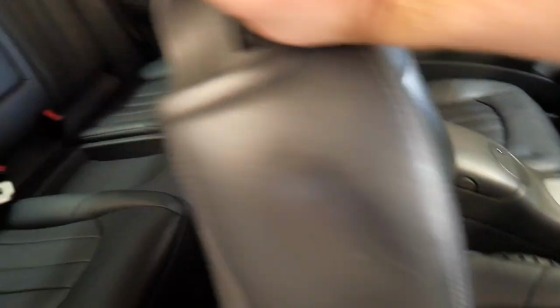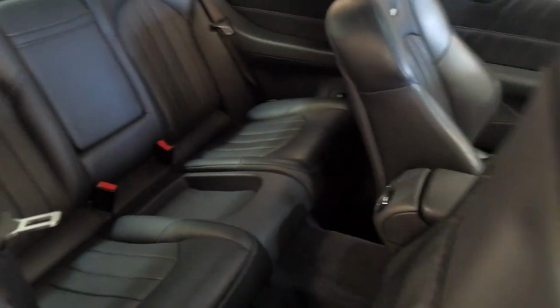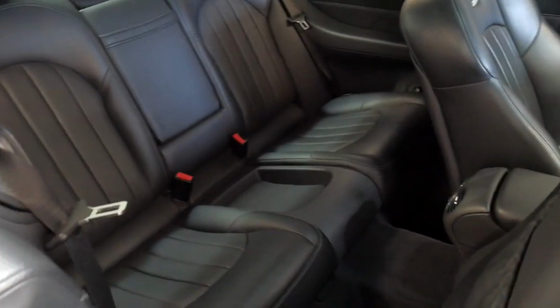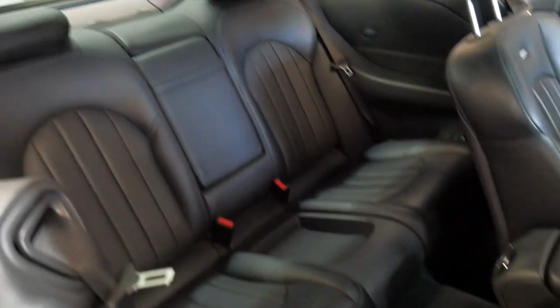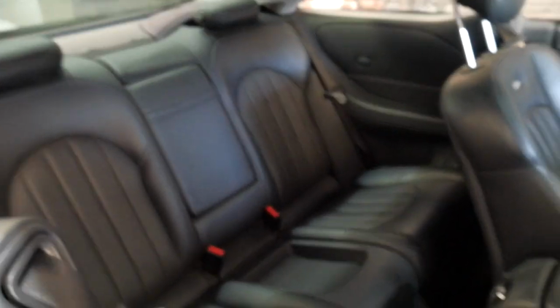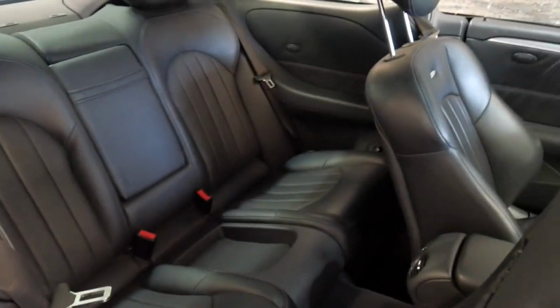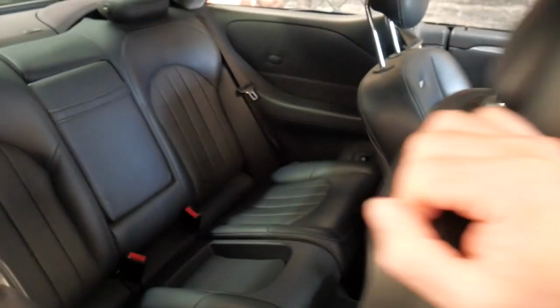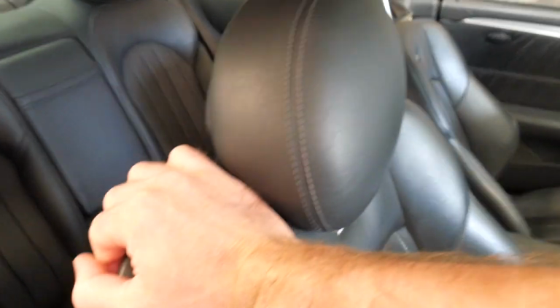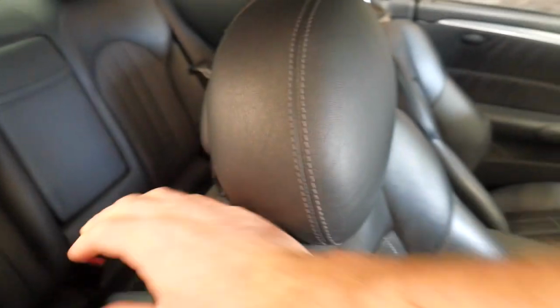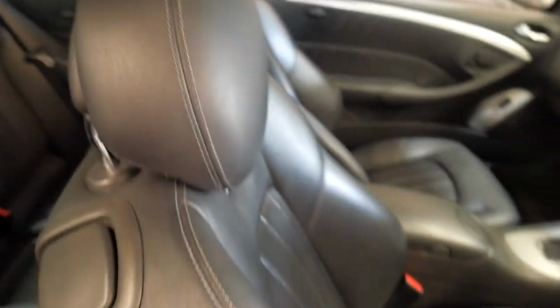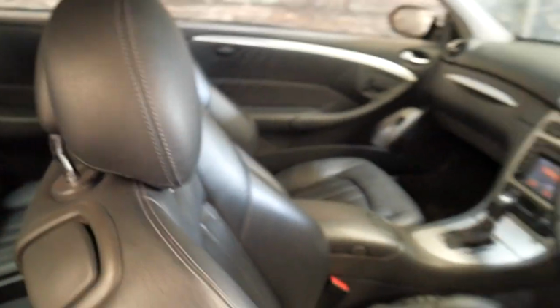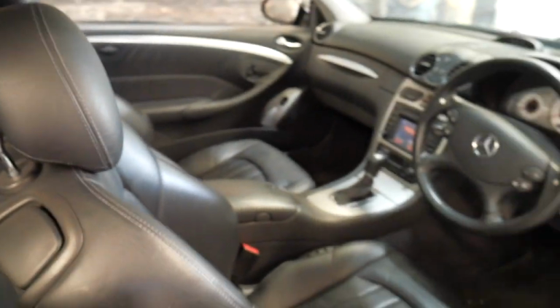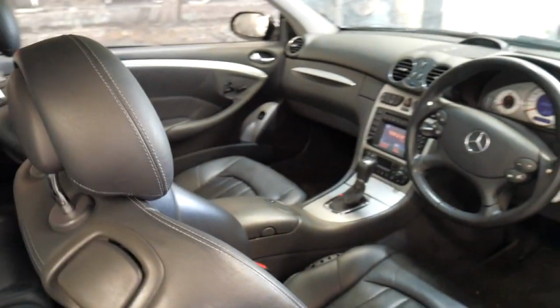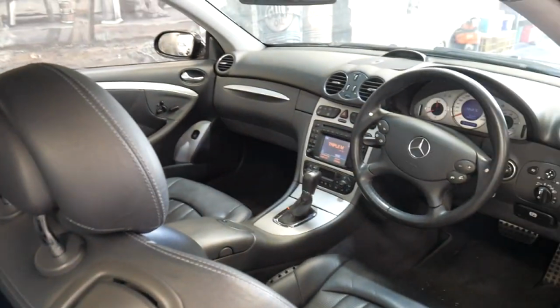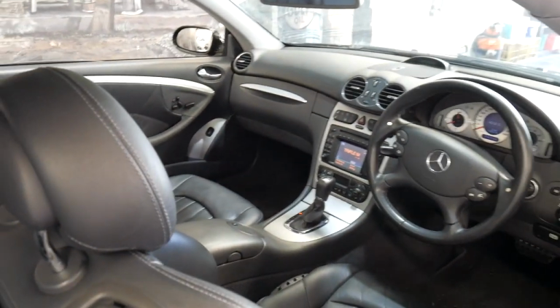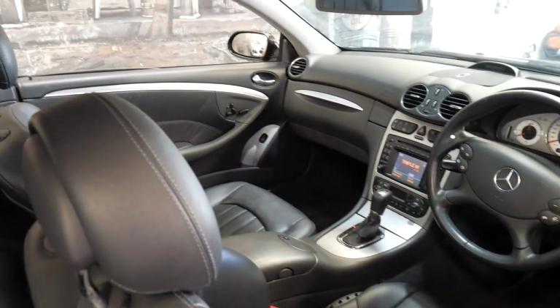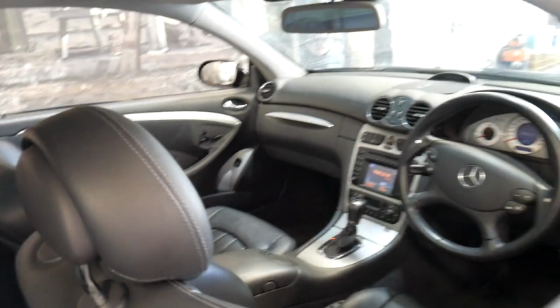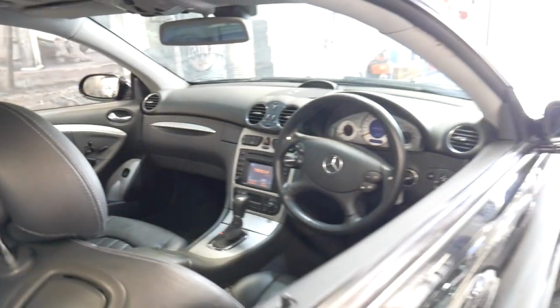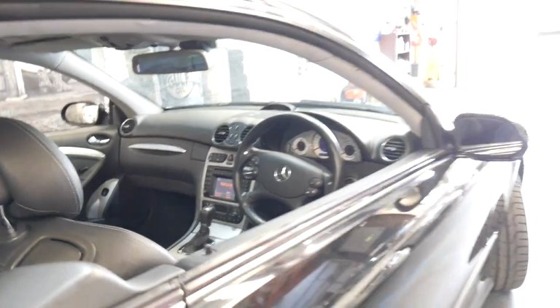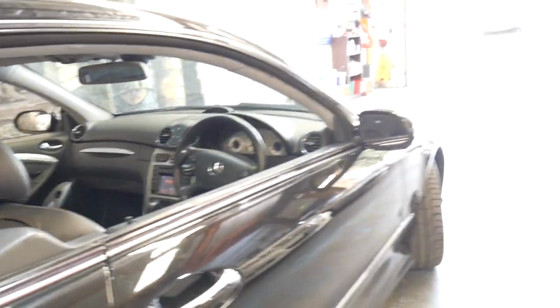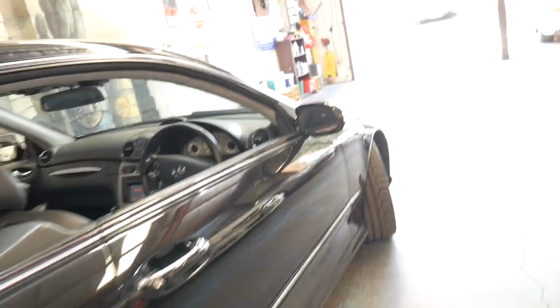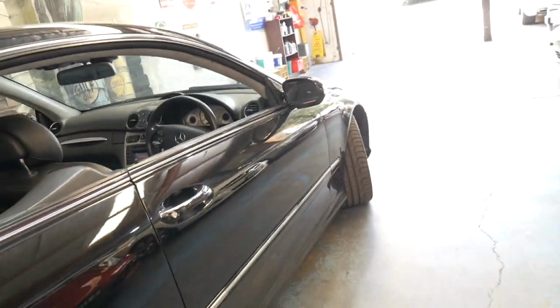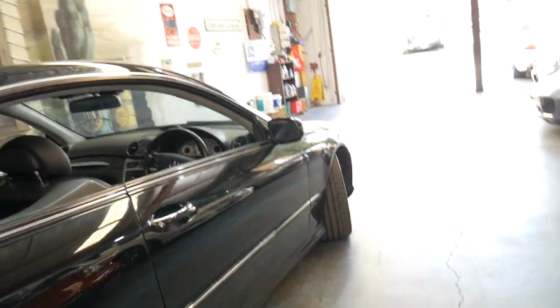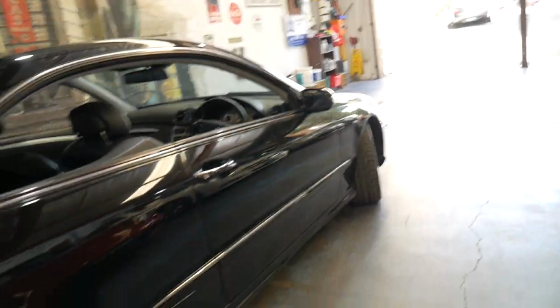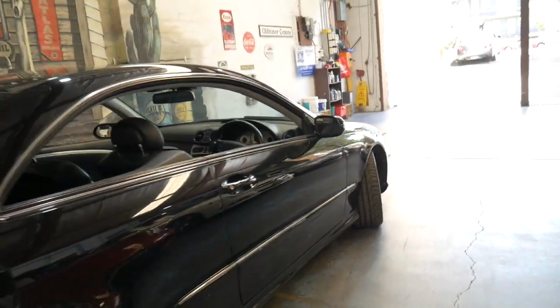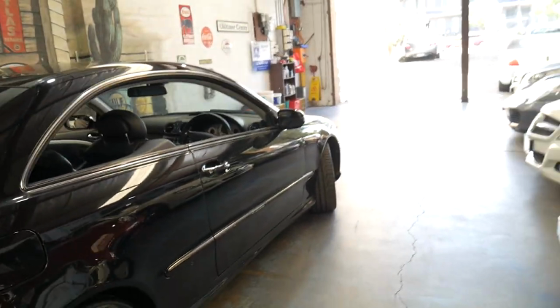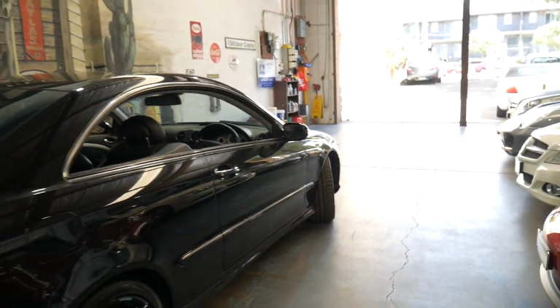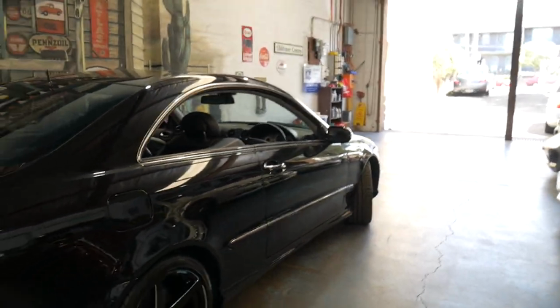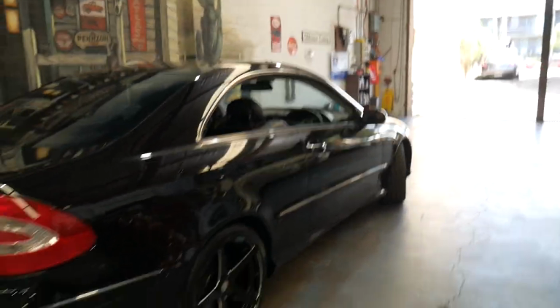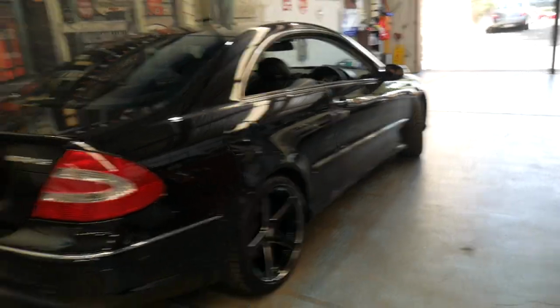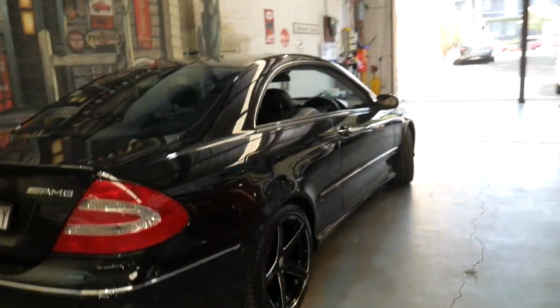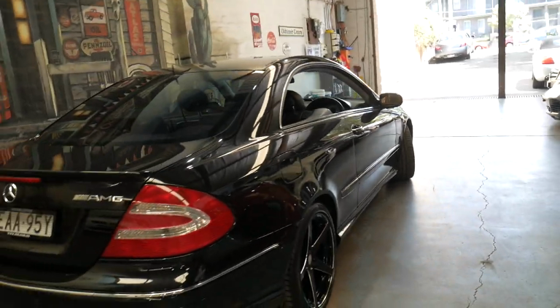The back seat — as is pretty common on these coupes — doesn't look like it's been sat in much at all. The front seats are also in particularly good condition. It's got a nice set of Pirelli tyres all around, and parking sensors front and back obviously.